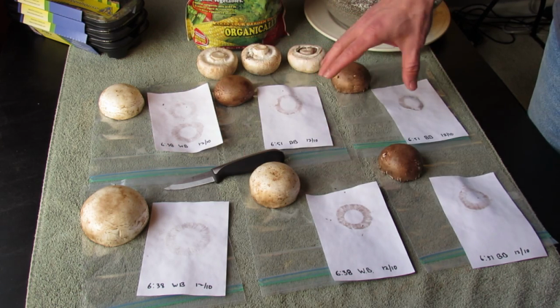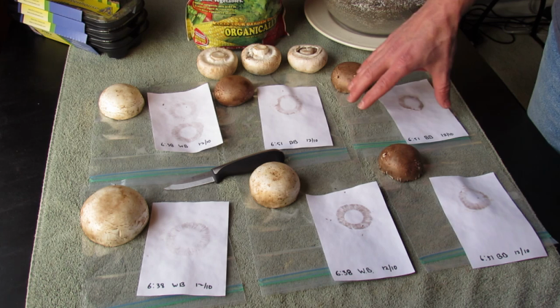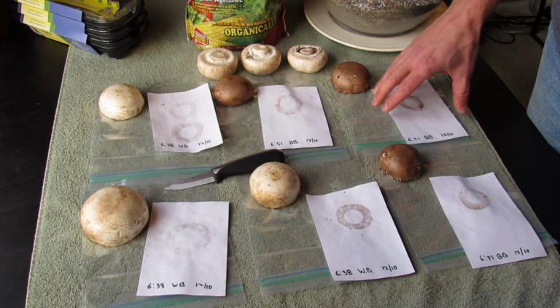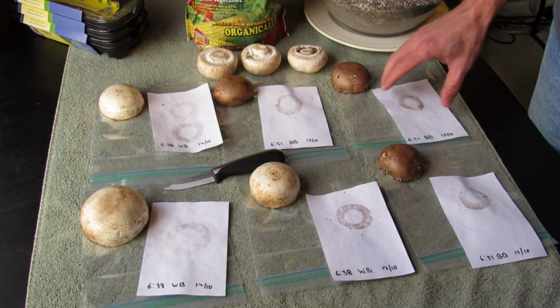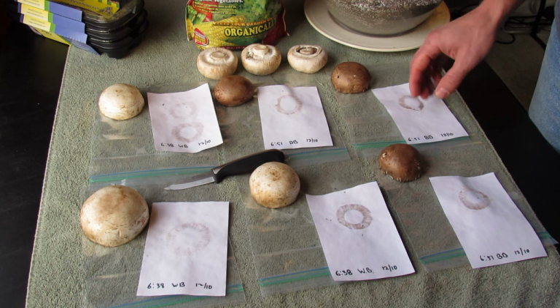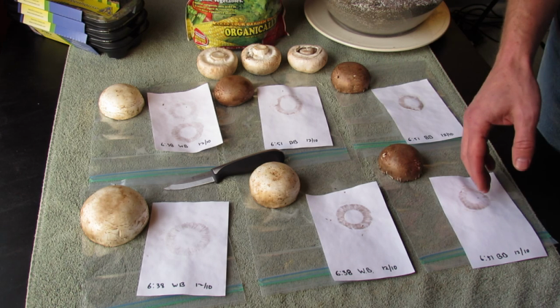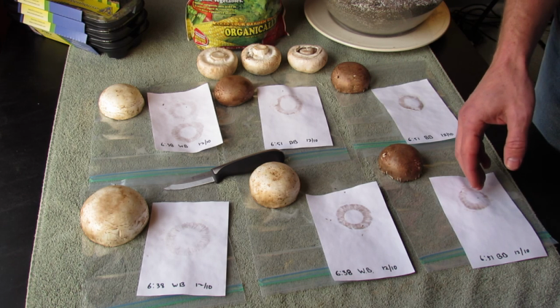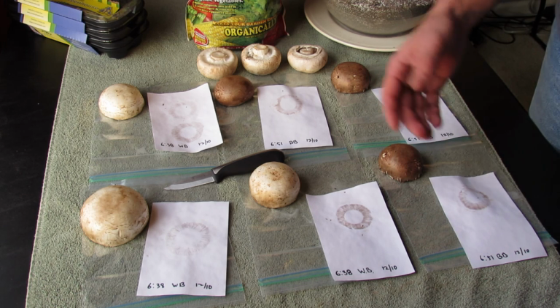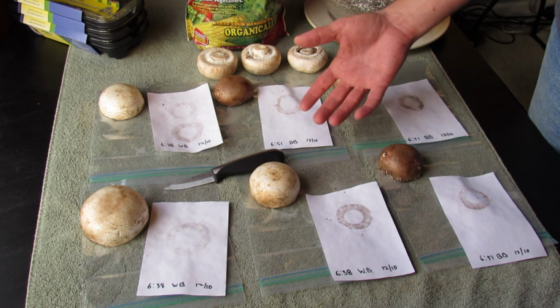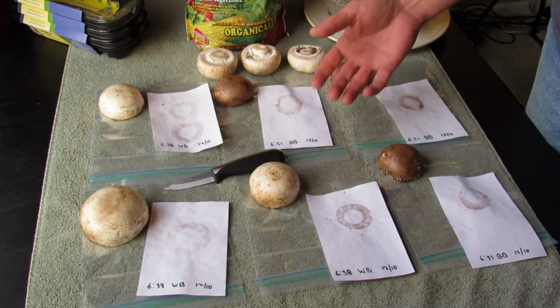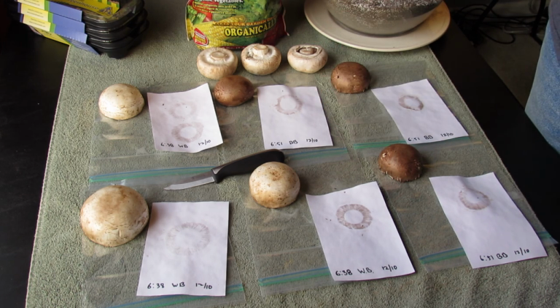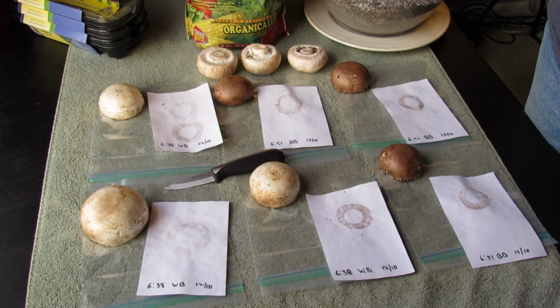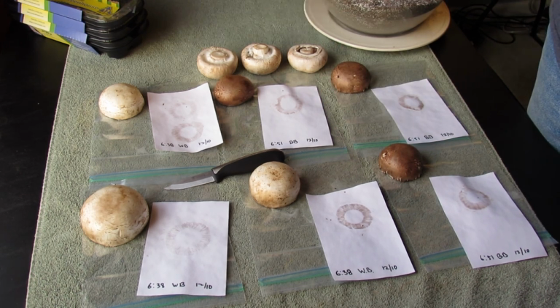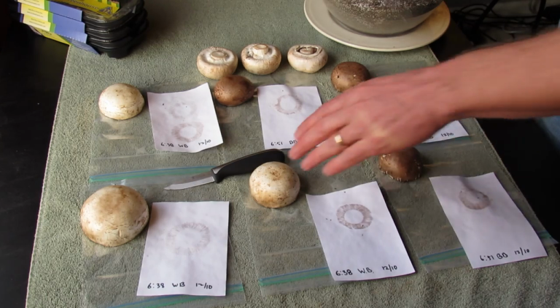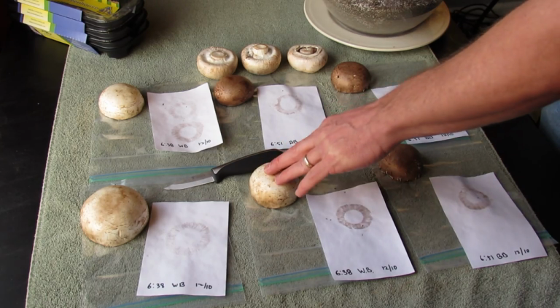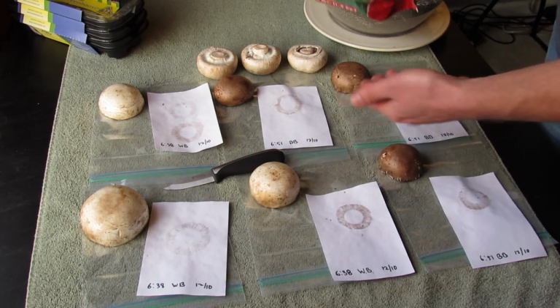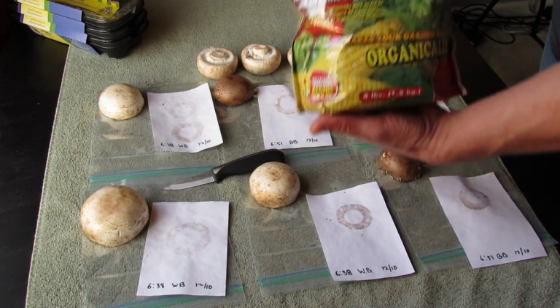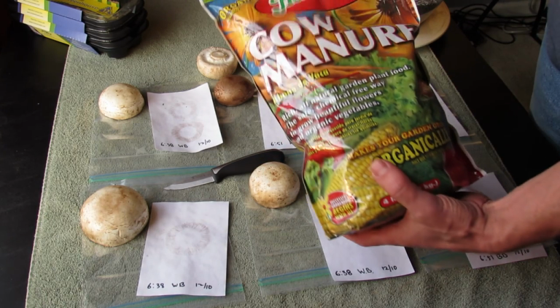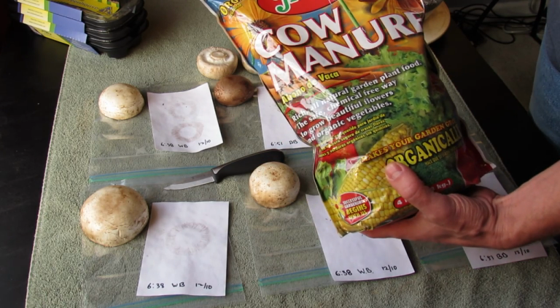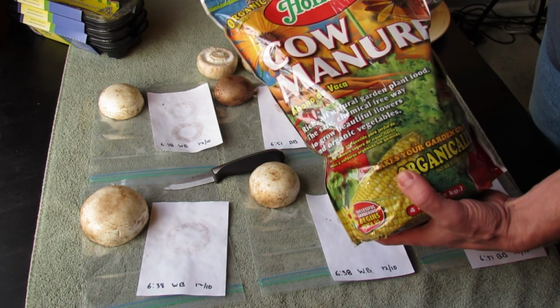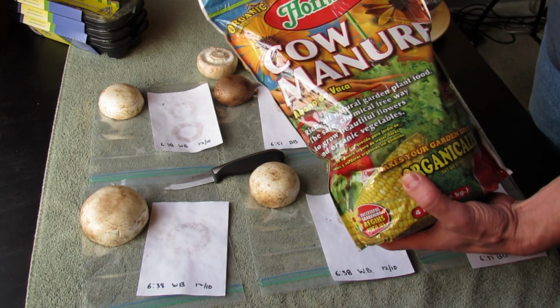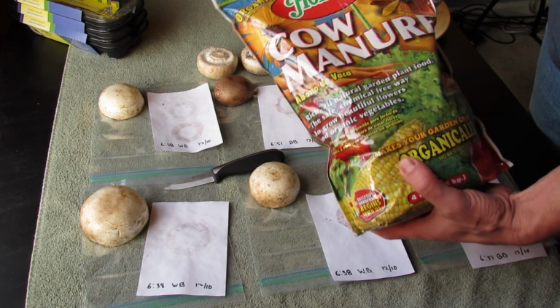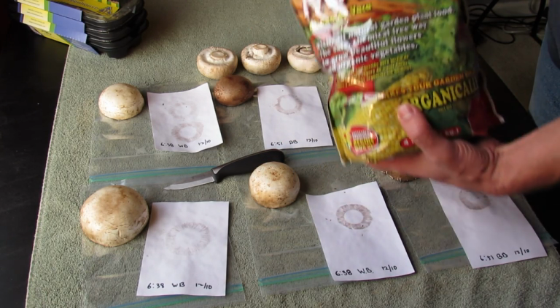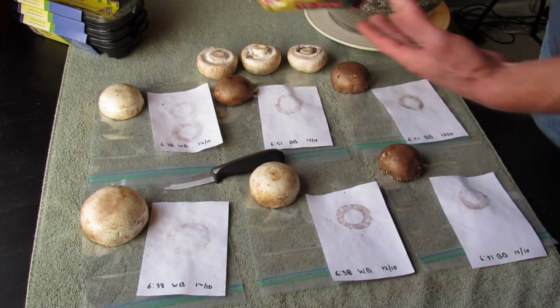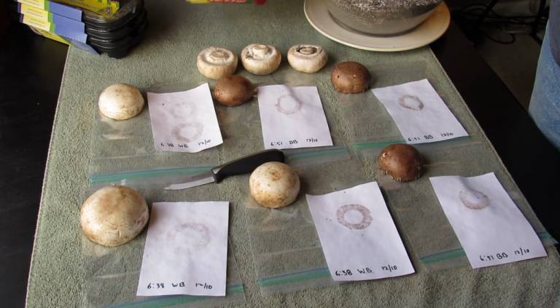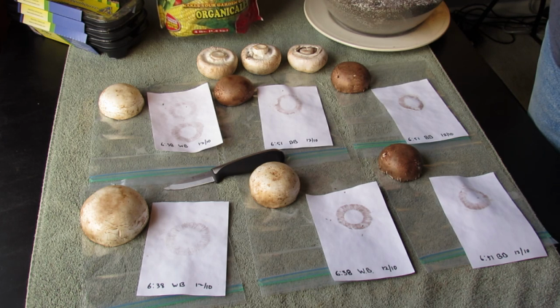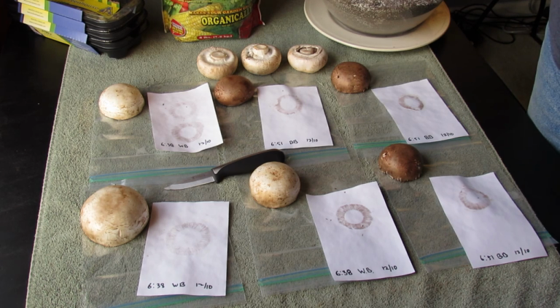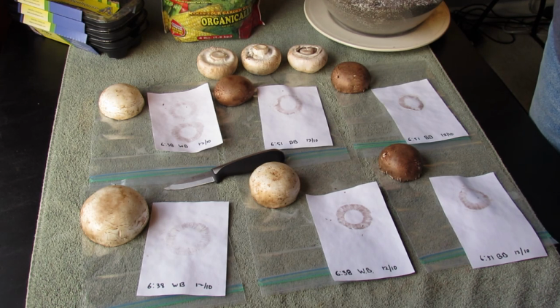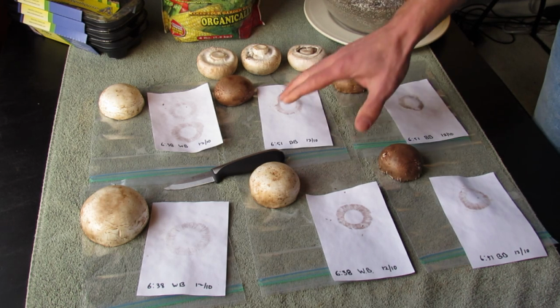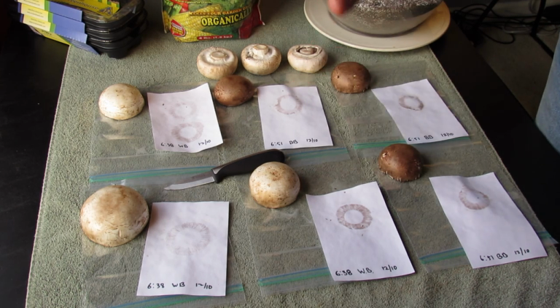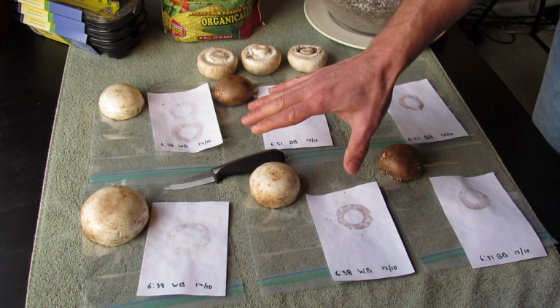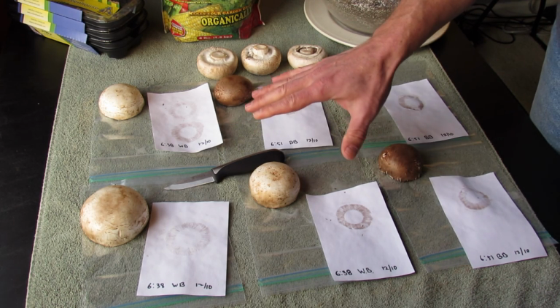I can then use, in theory, these spores to grow my own mushrooms. I'm going to grow the white button mushrooms first in cow manure — they're one of the easiest mushrooms to grow according to my research, so I figured I would start with them. But today is just about the spore prints.